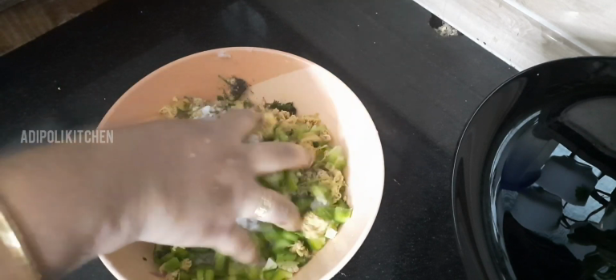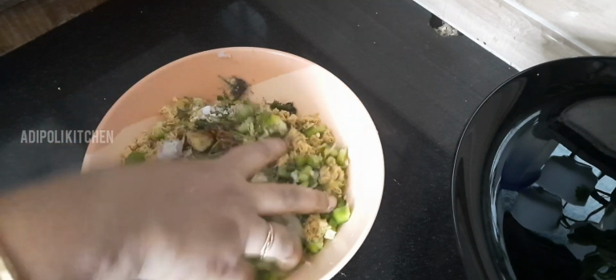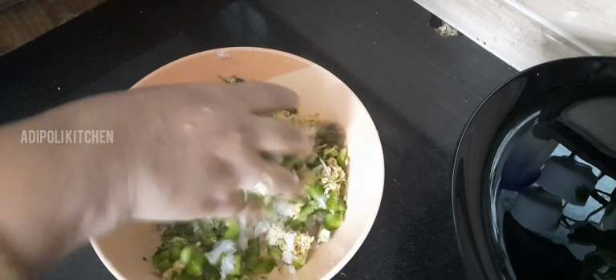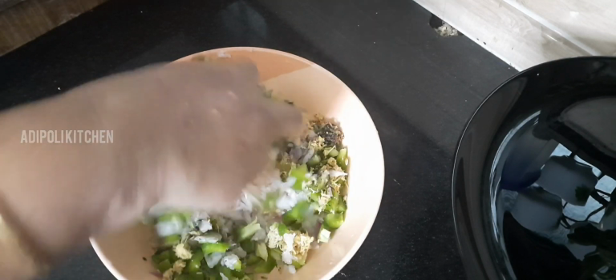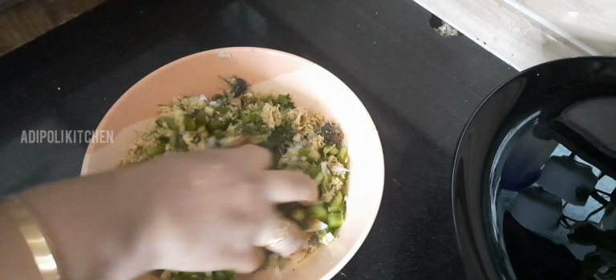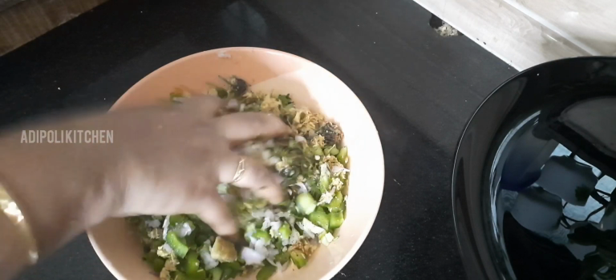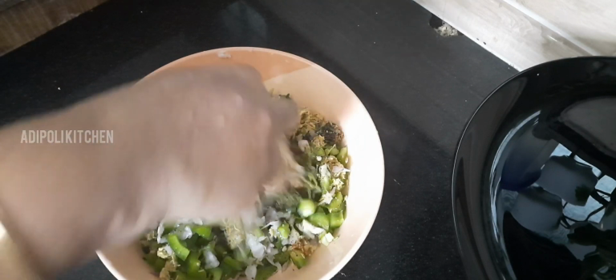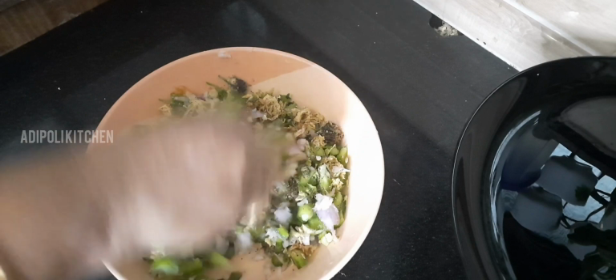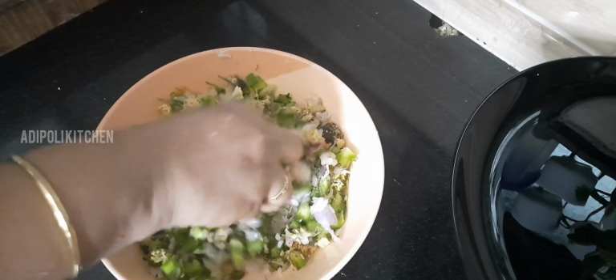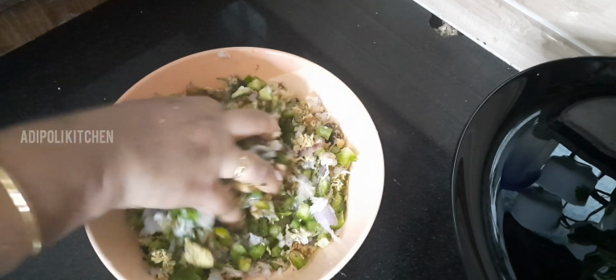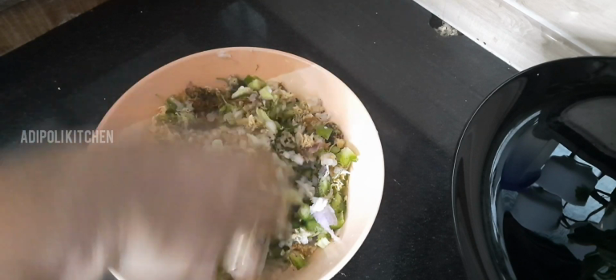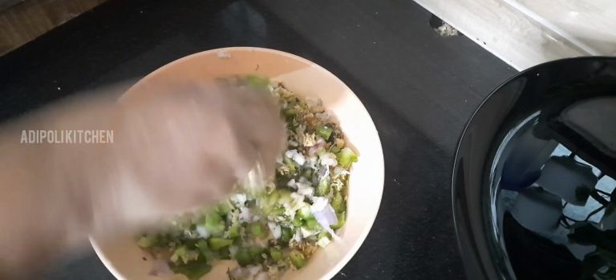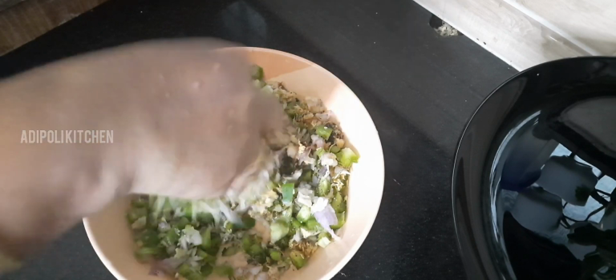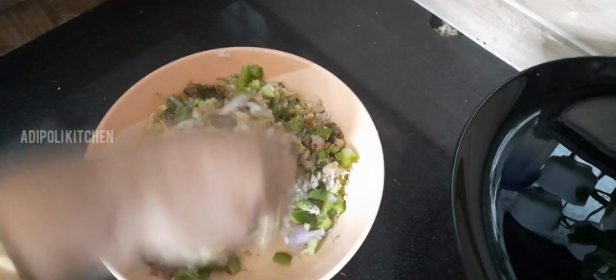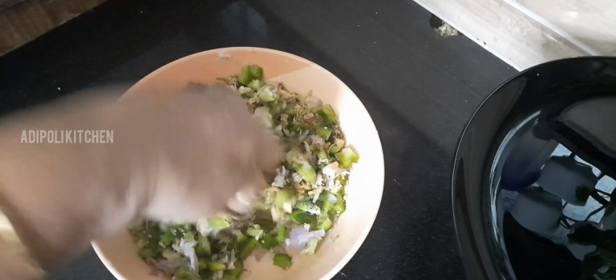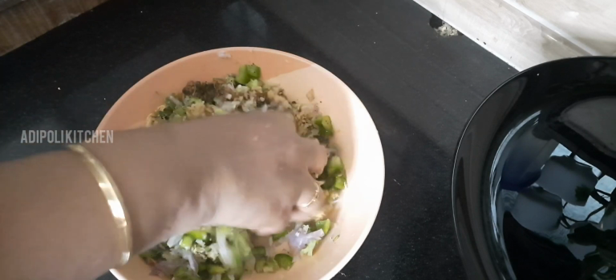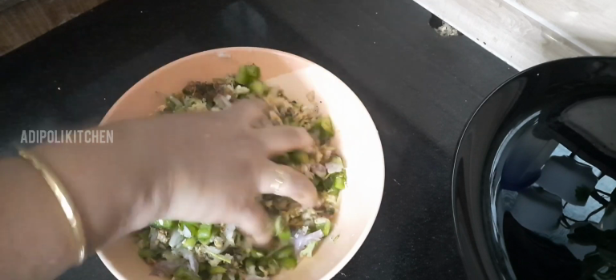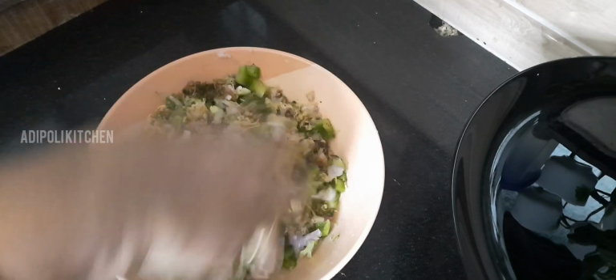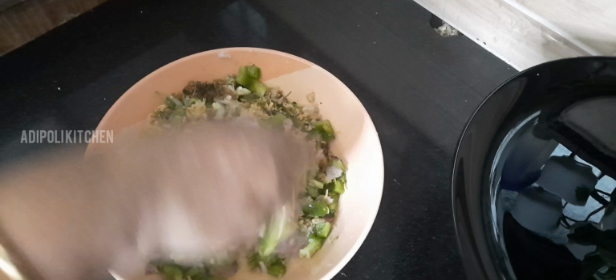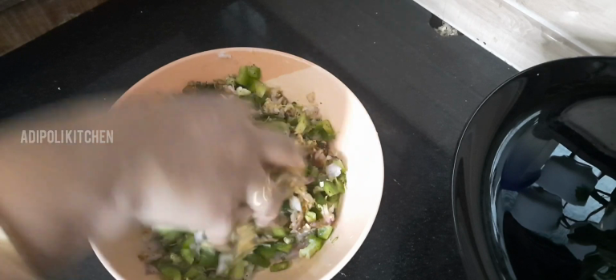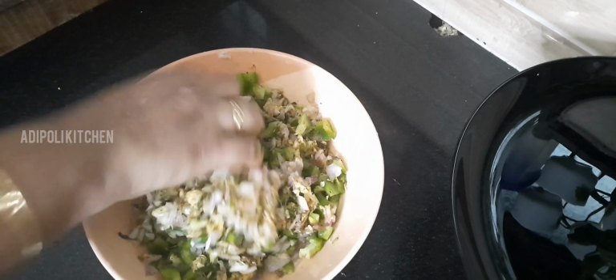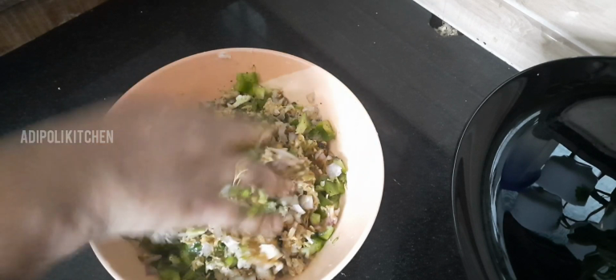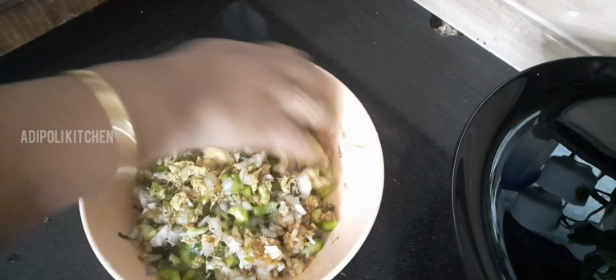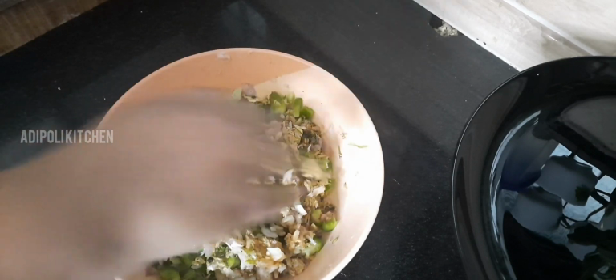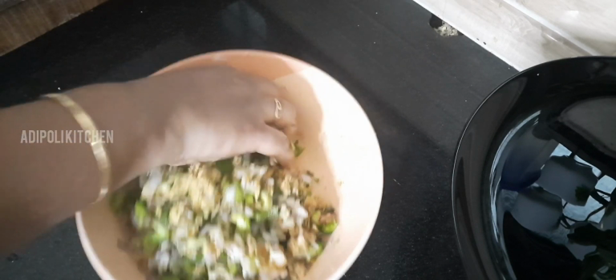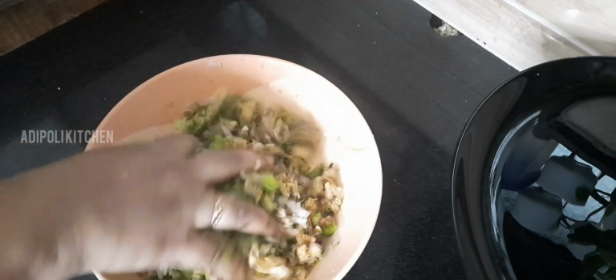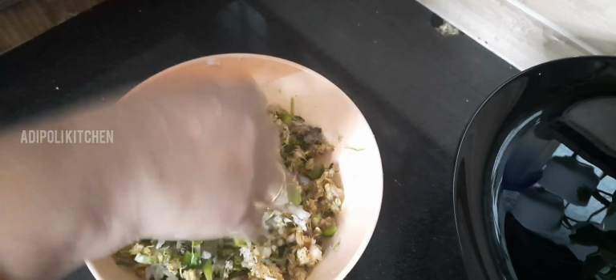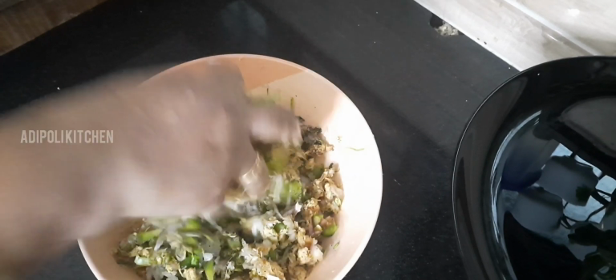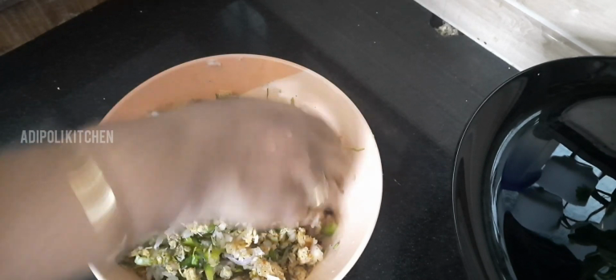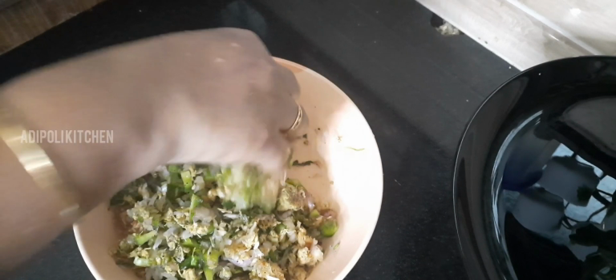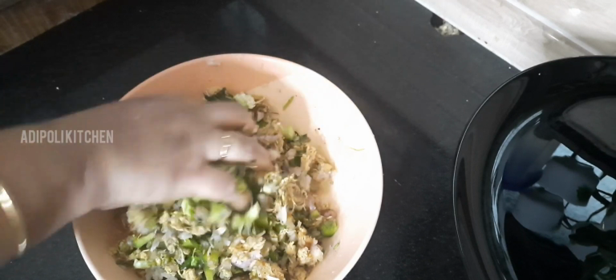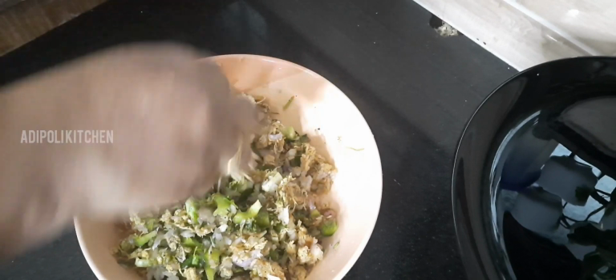I am going to put it in, ready to set. I want to make some taste and I am going to put it in, ready.